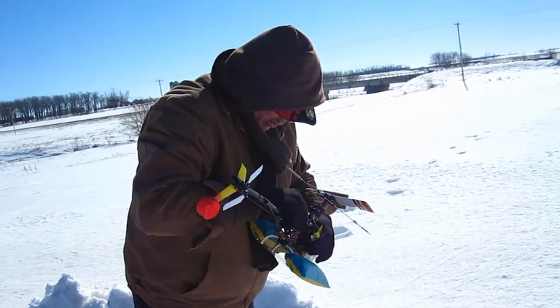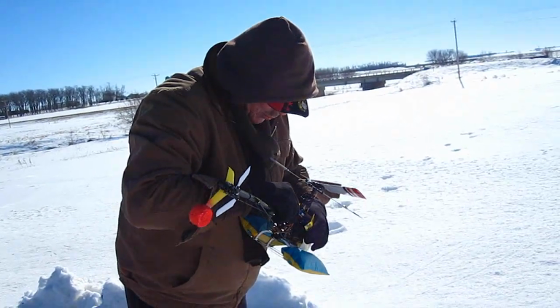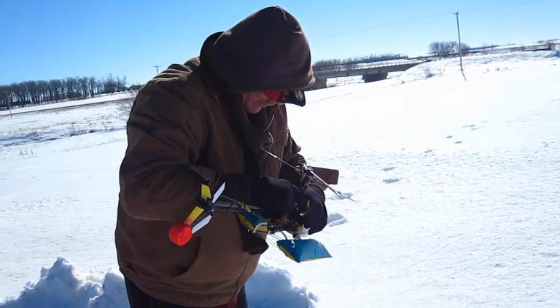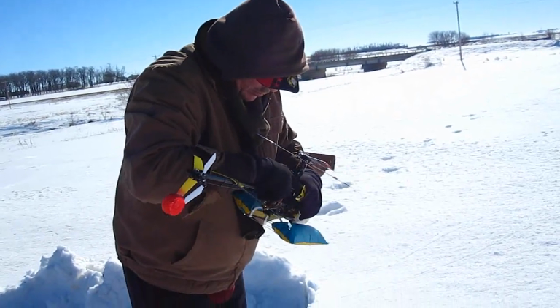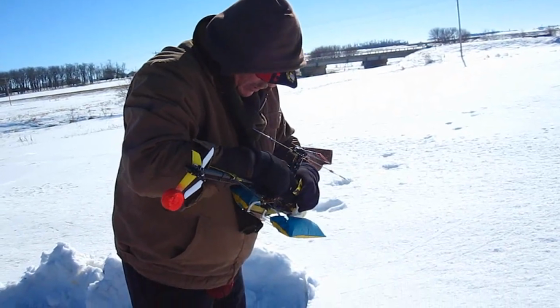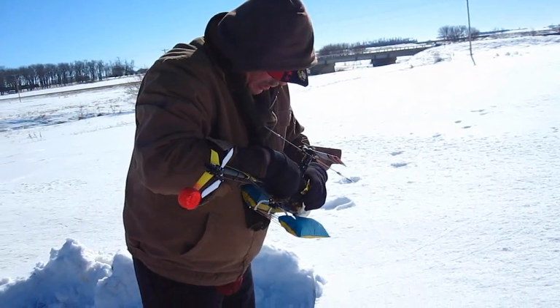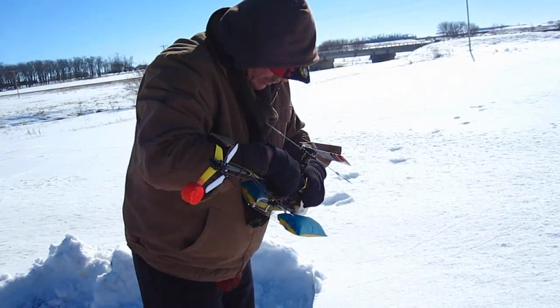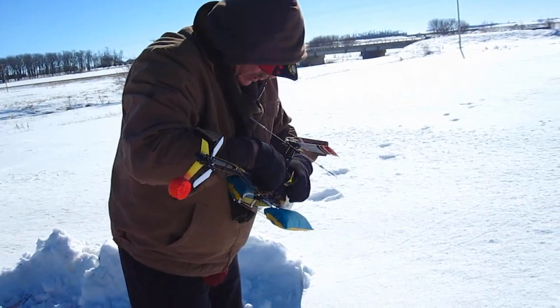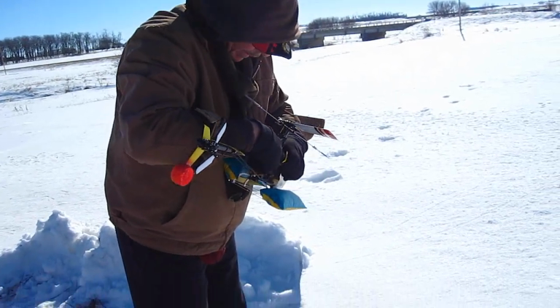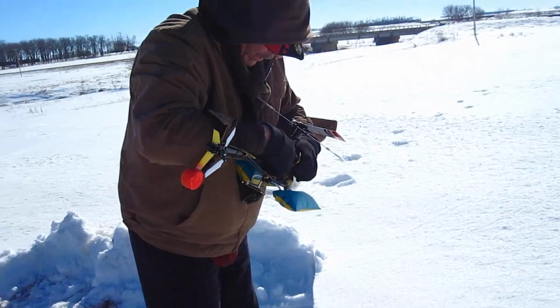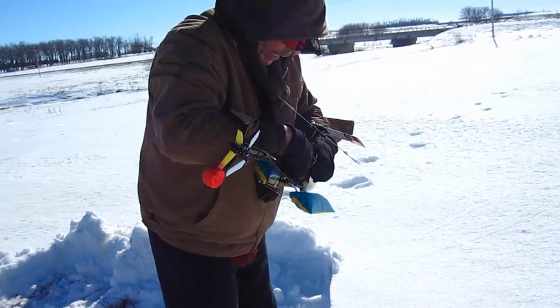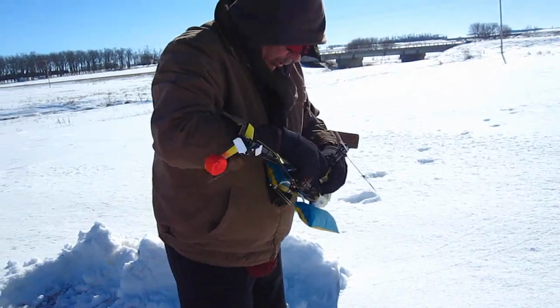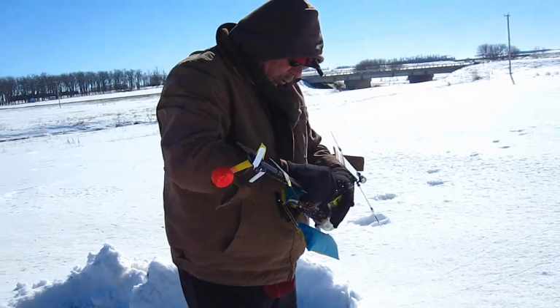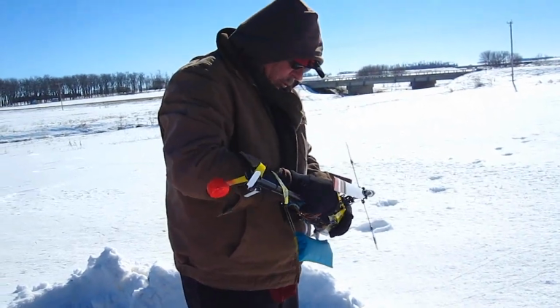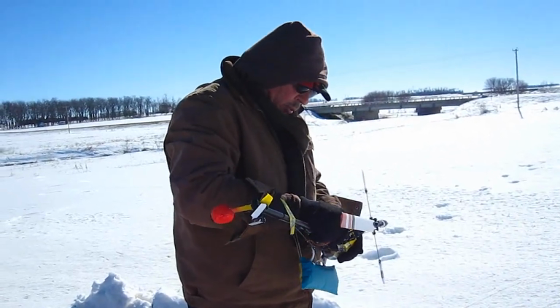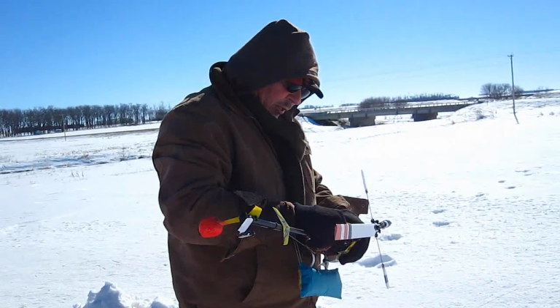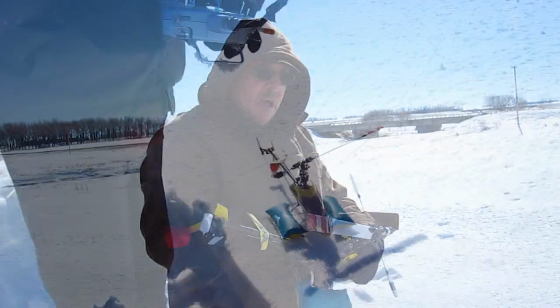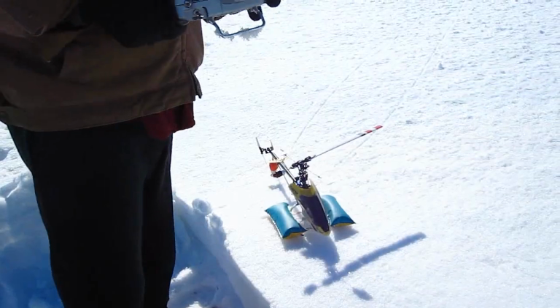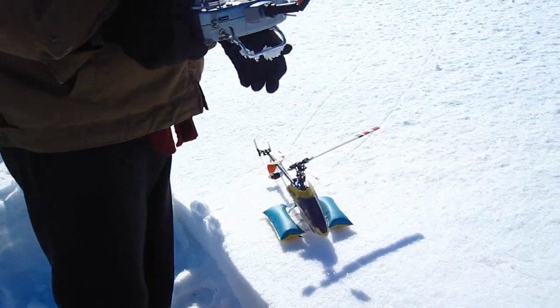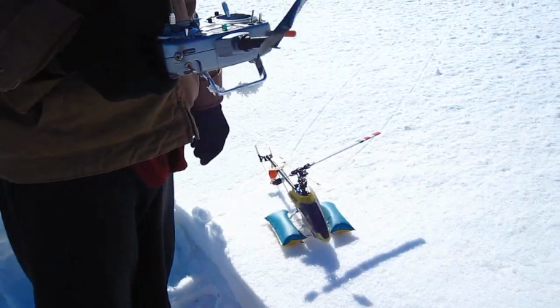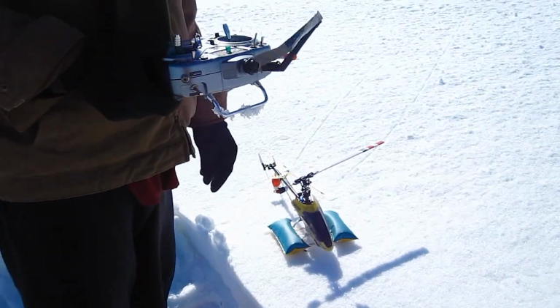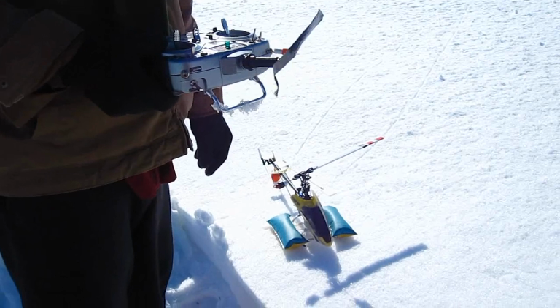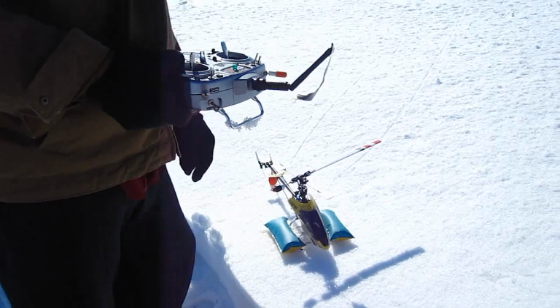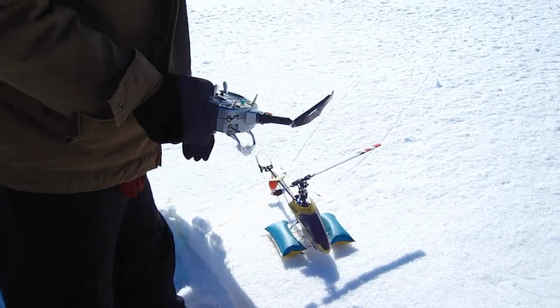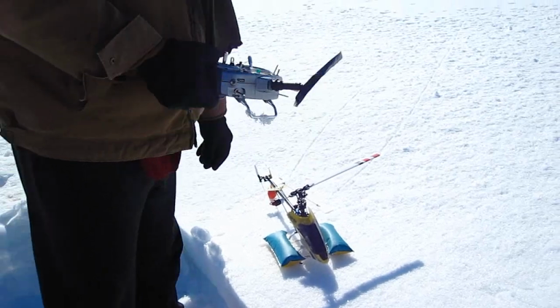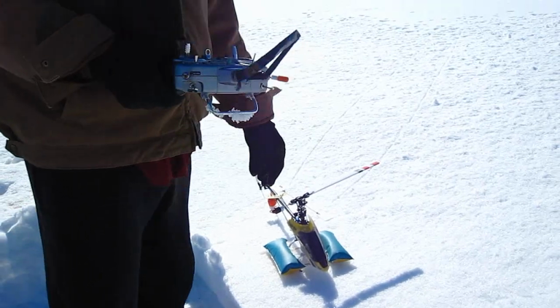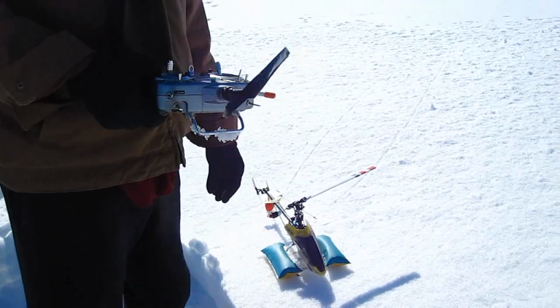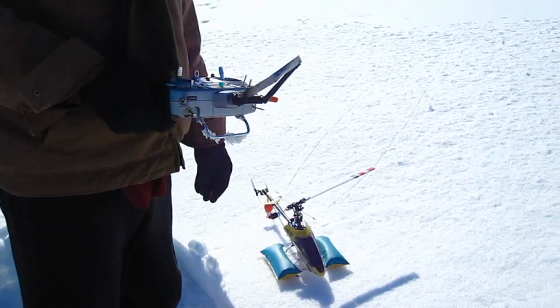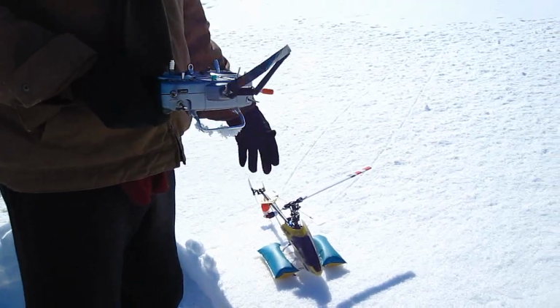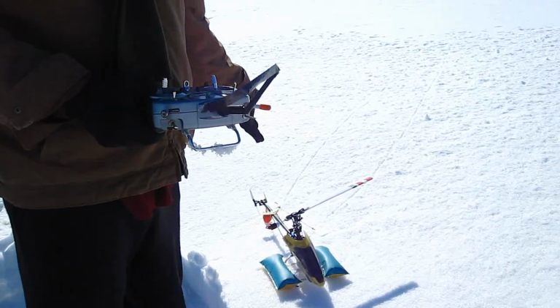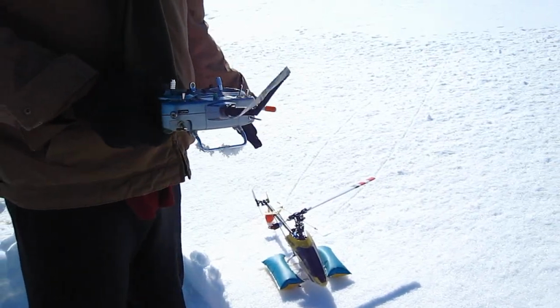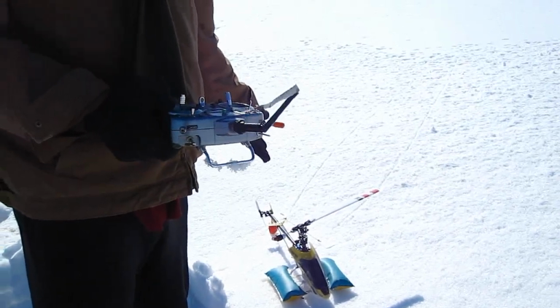Always when I want to video something, the damn train comes. That guy blows the horn way more than the law requires. I'm hardly using any throttle. It's not working at all — it uses less power. It'll fly longer on one blade.